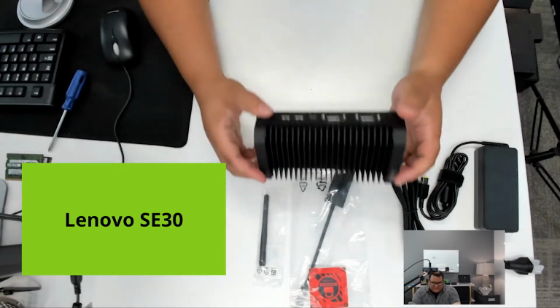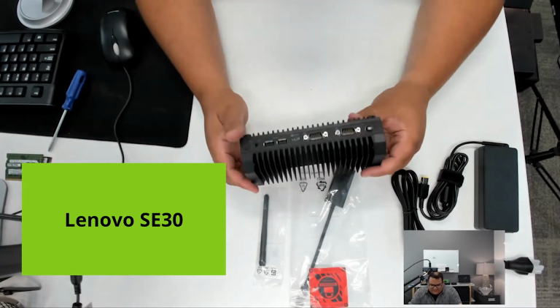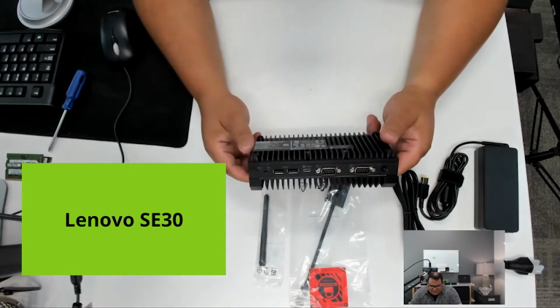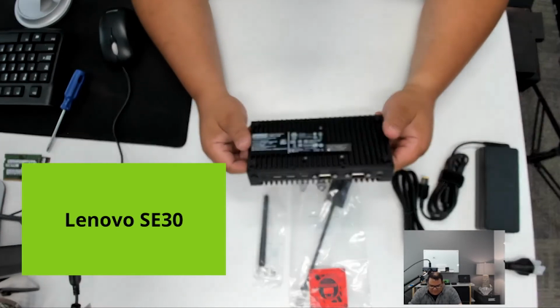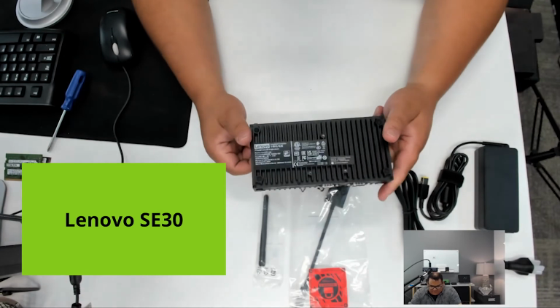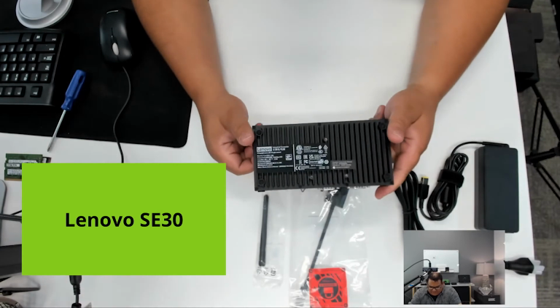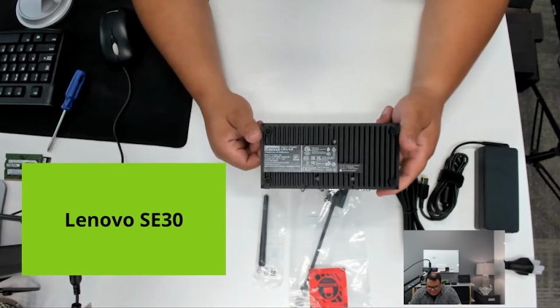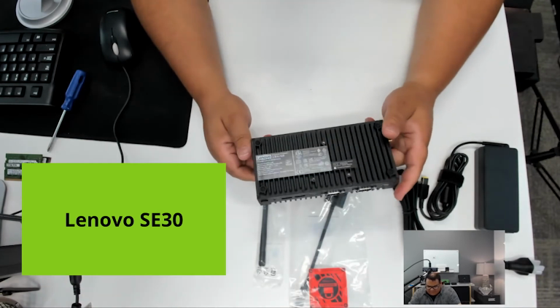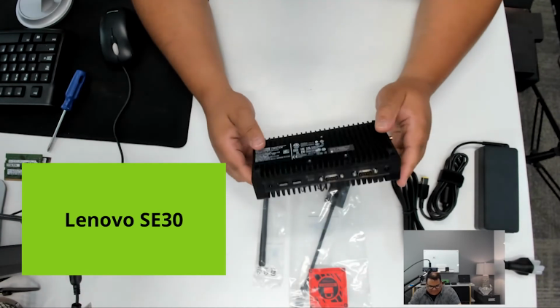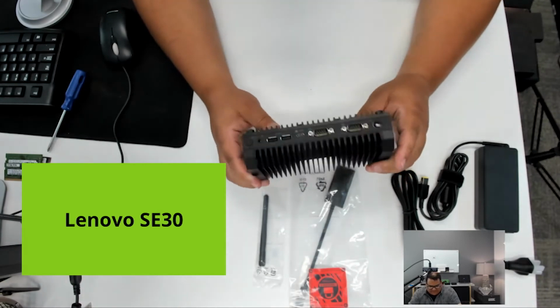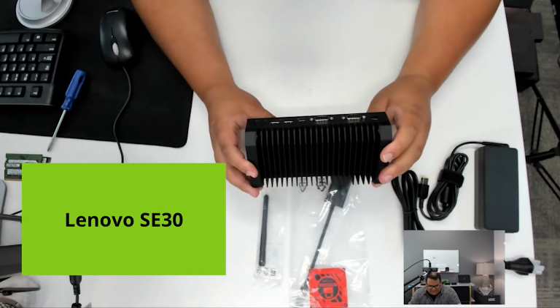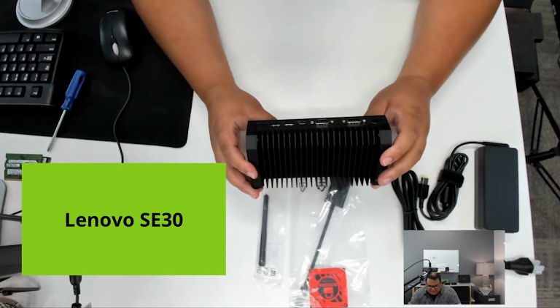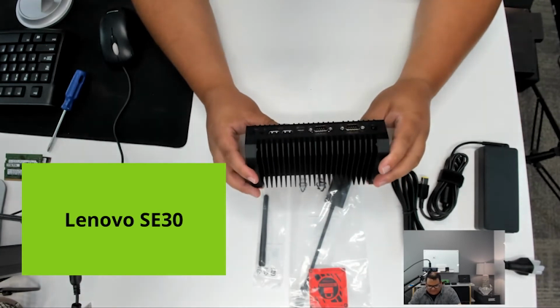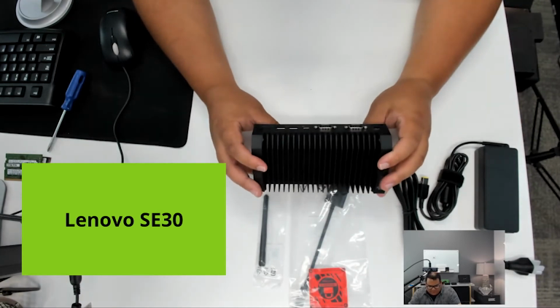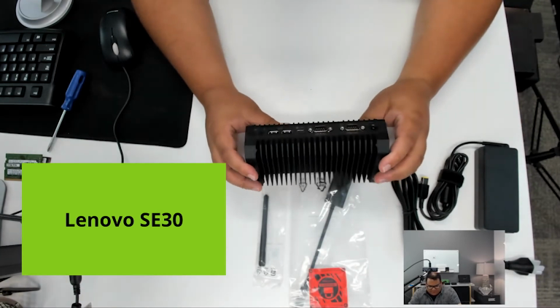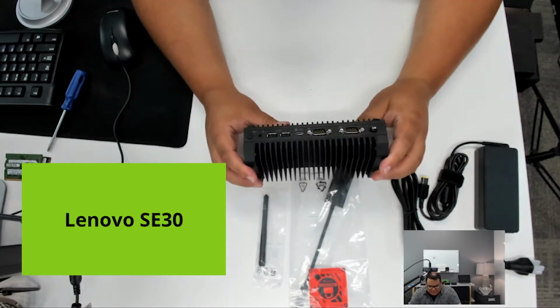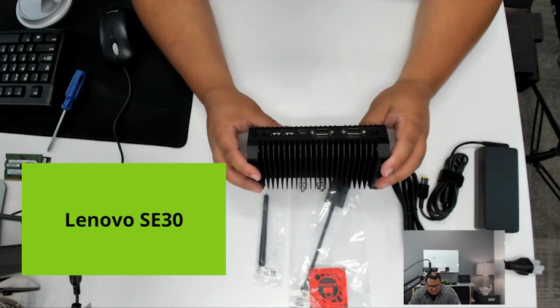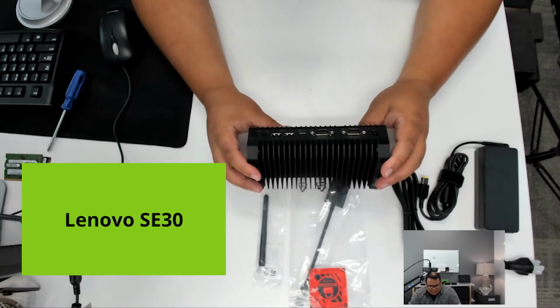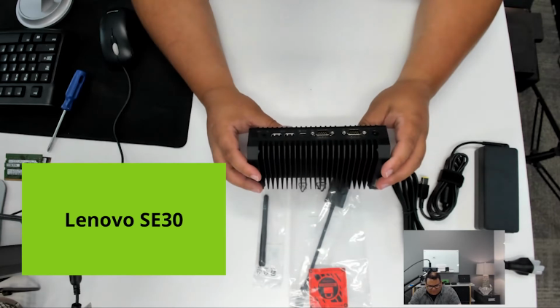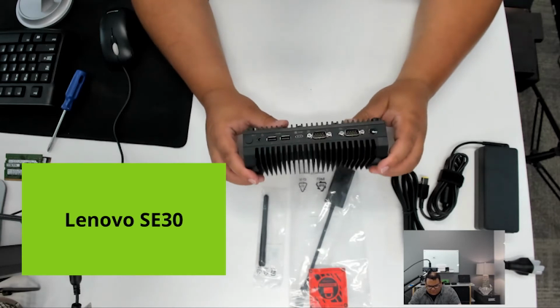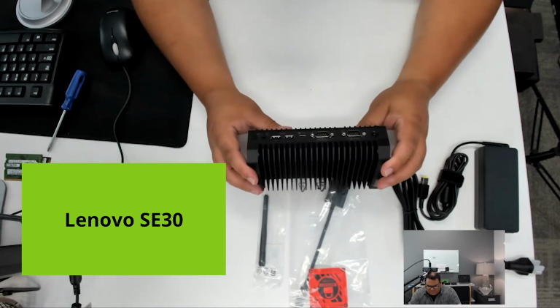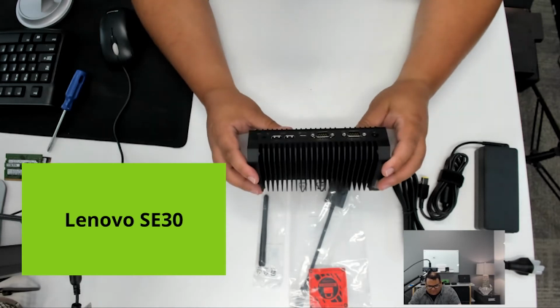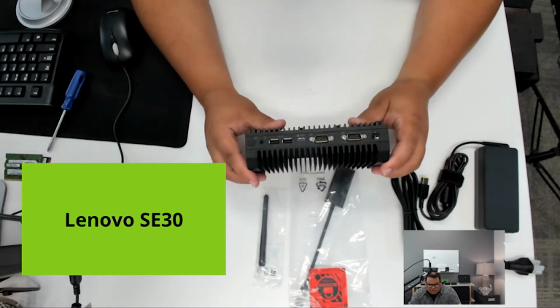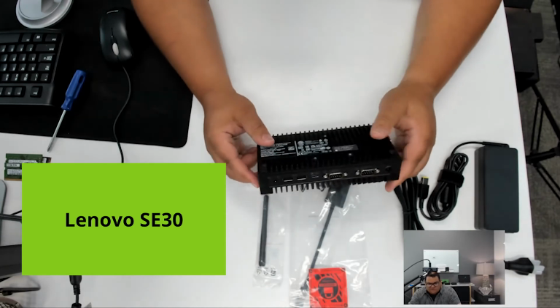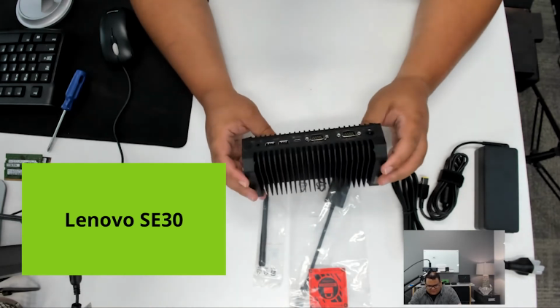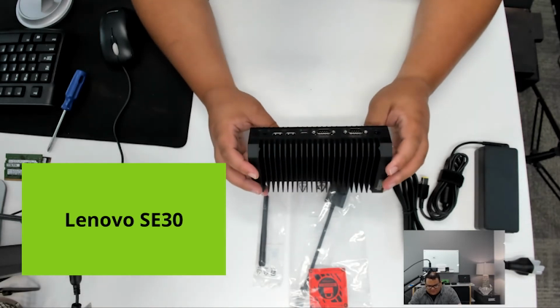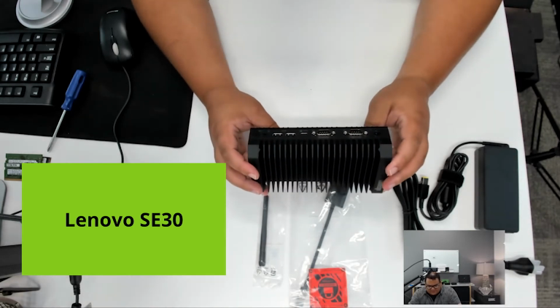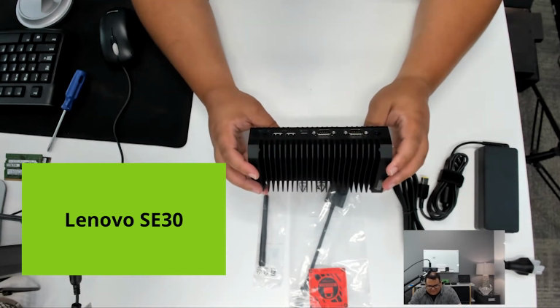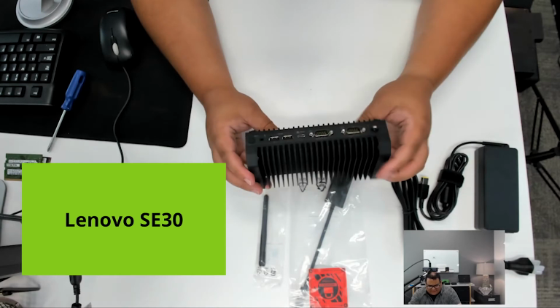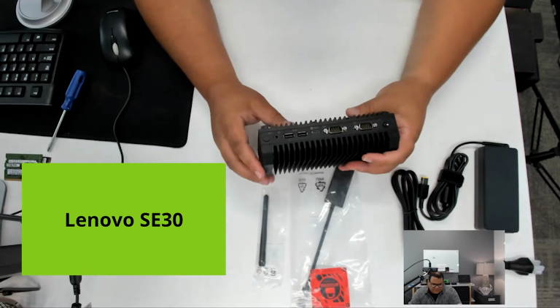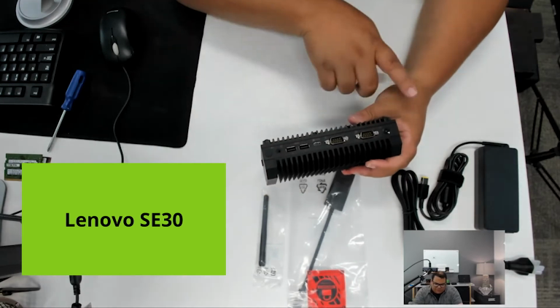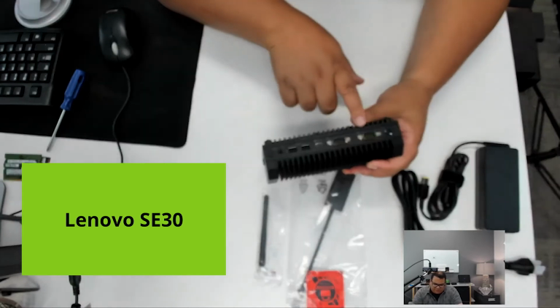The SE30 unit itself is a fanless system. It has a pretty wide temperature range of negative 20 to 60 degrees Celsius, and has a number of ports along the front.